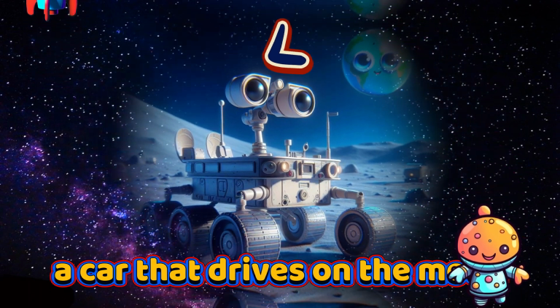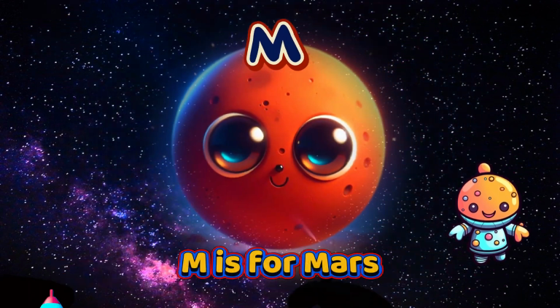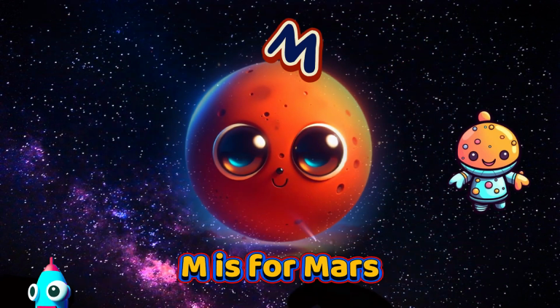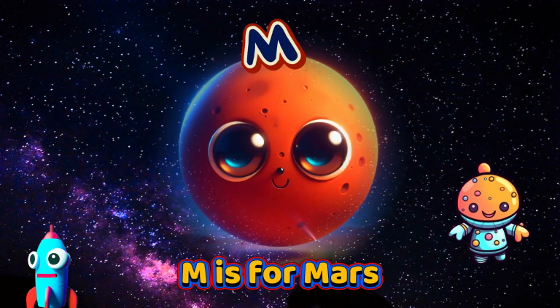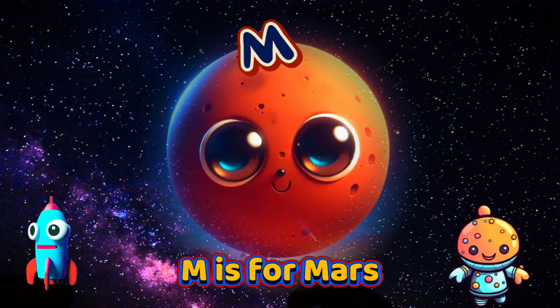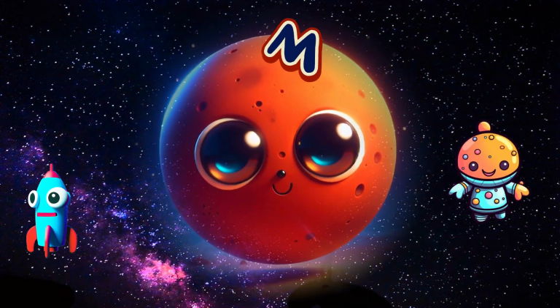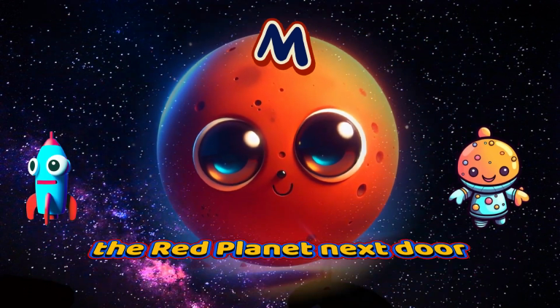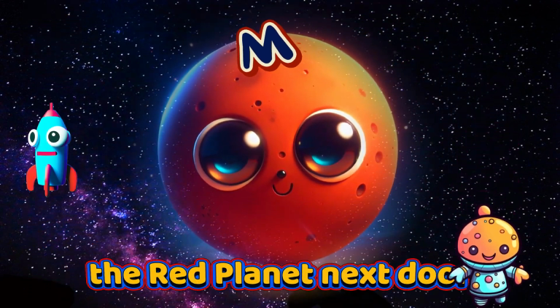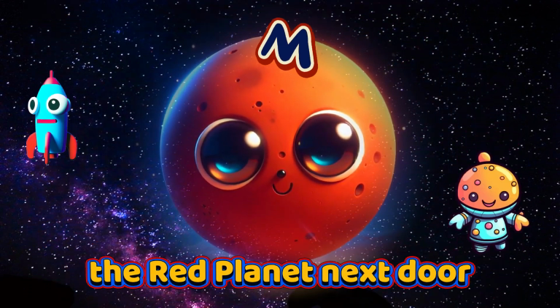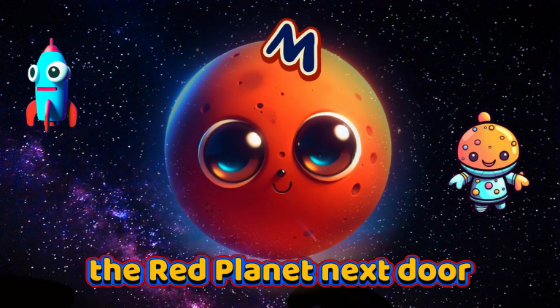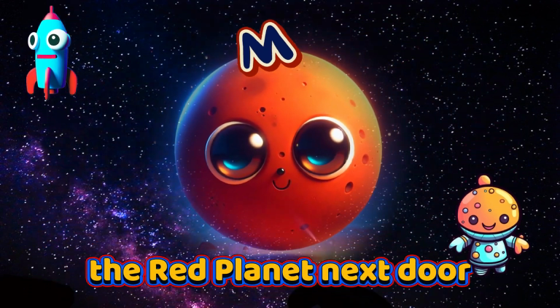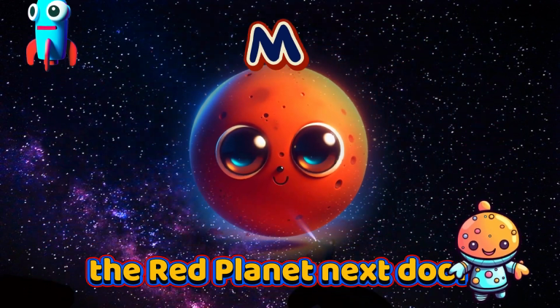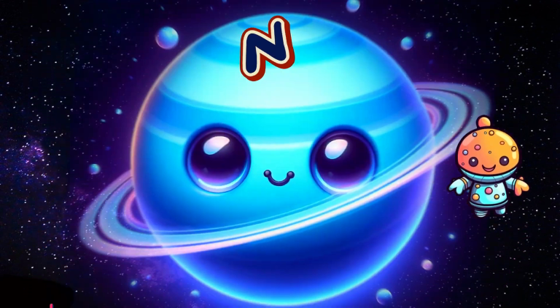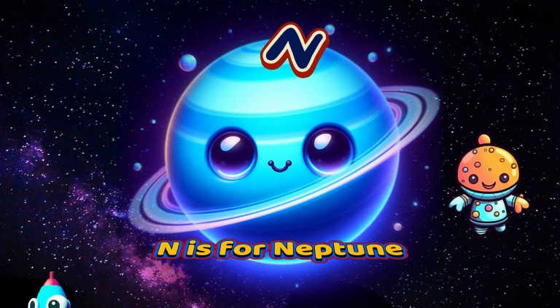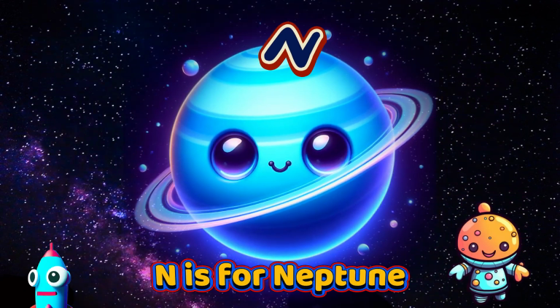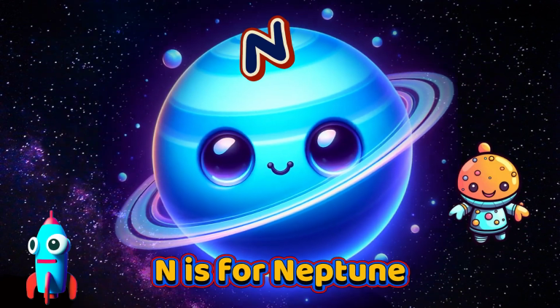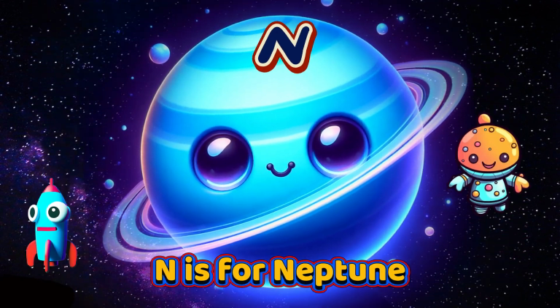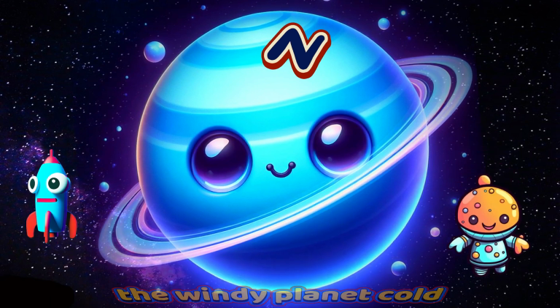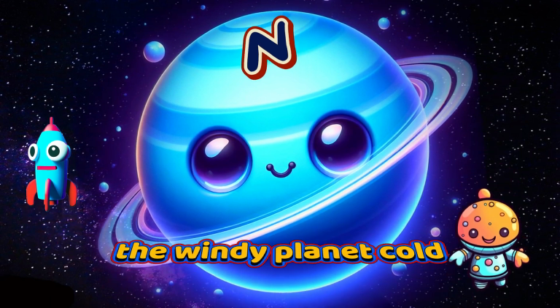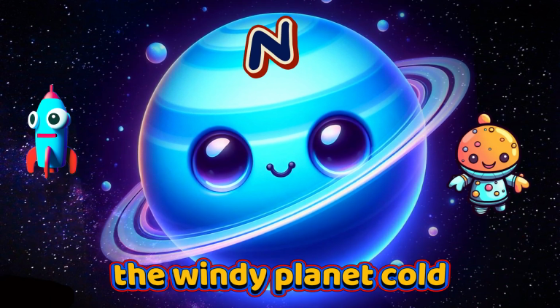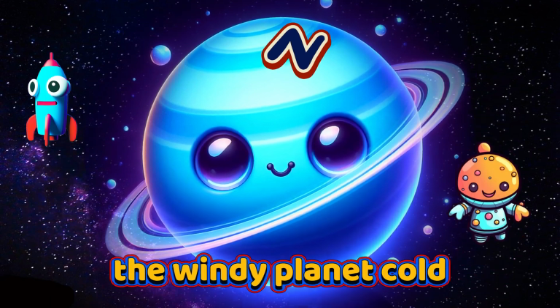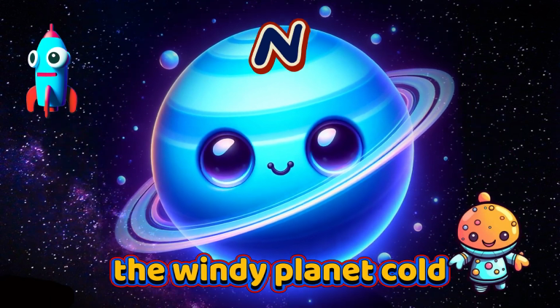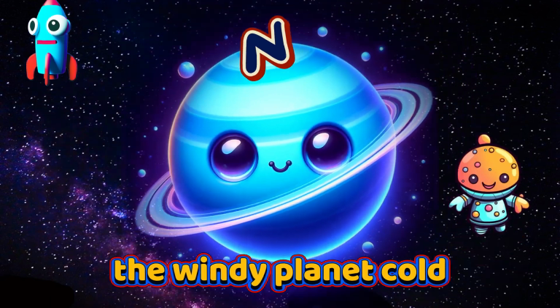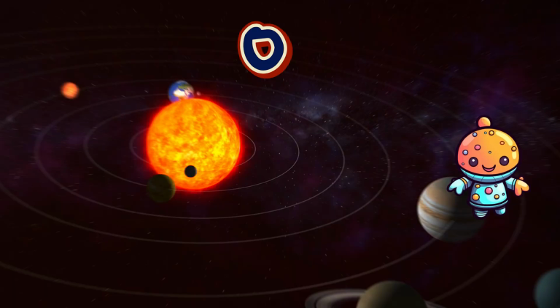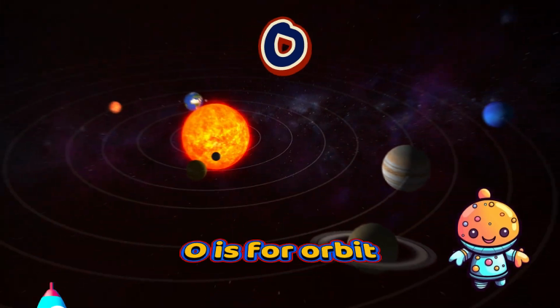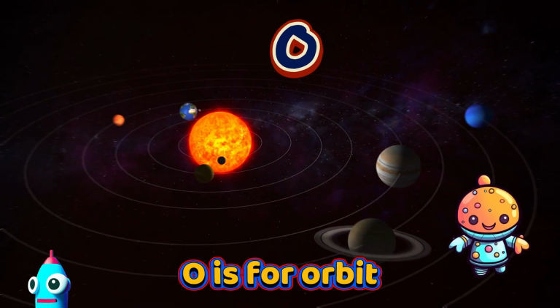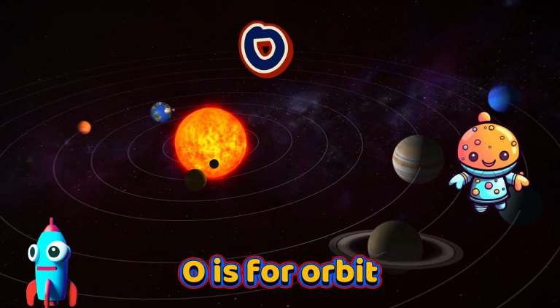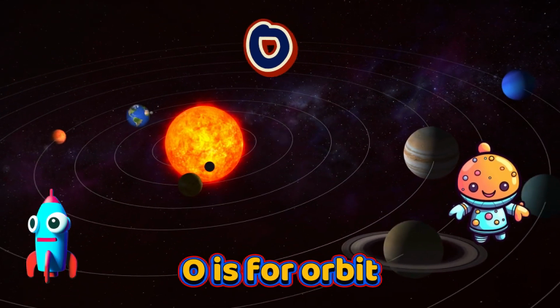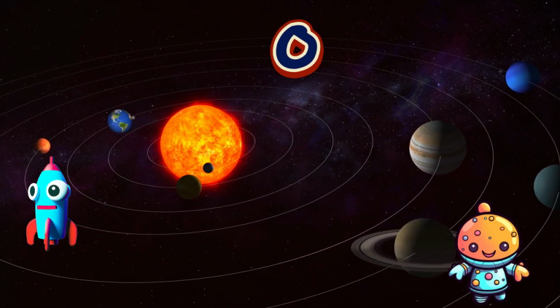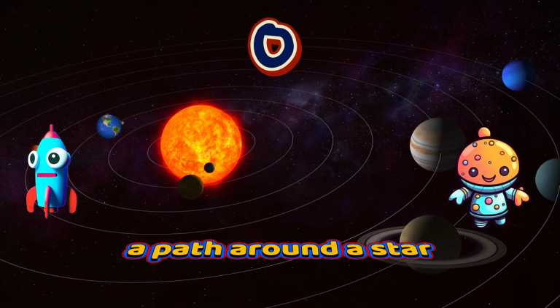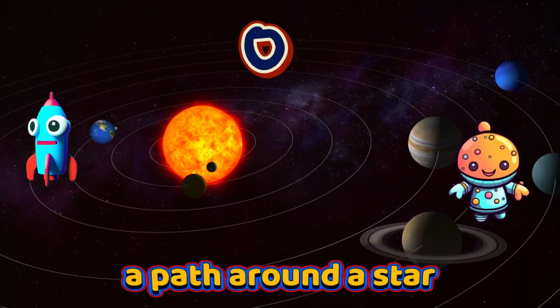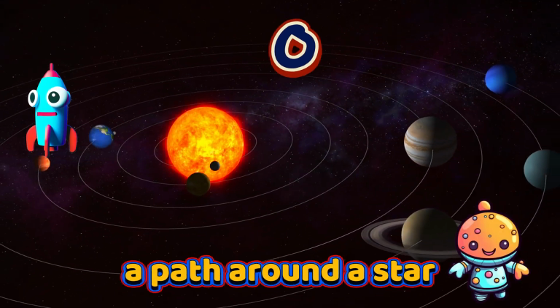M is for Mars, the red planet next door. N is for Neptune, the windy planet cold. O is for Orbit, a path around a star.